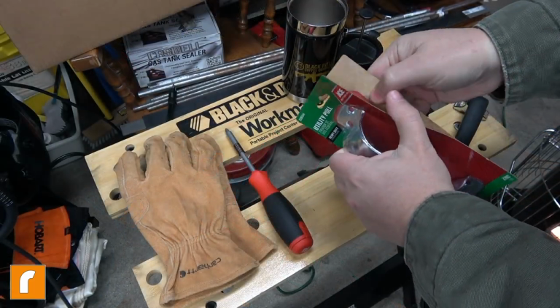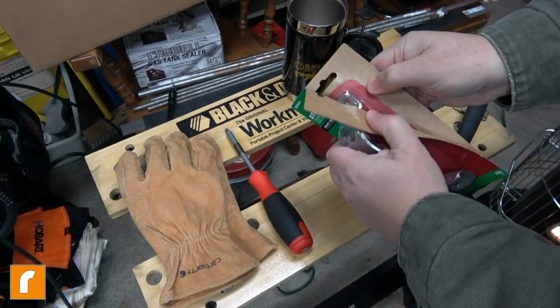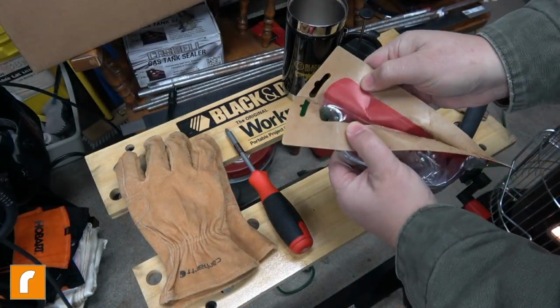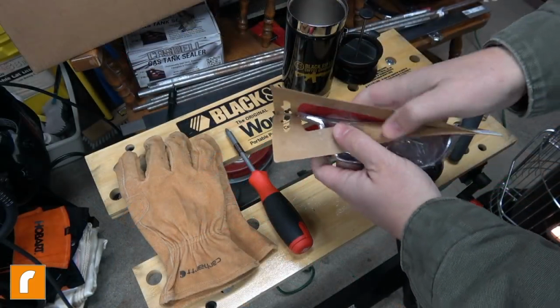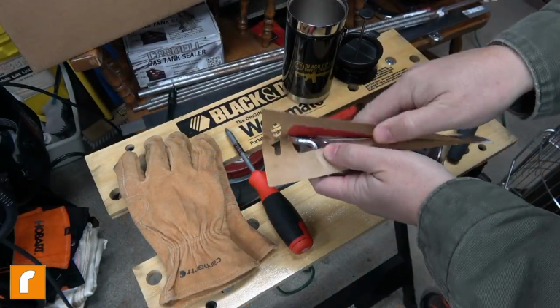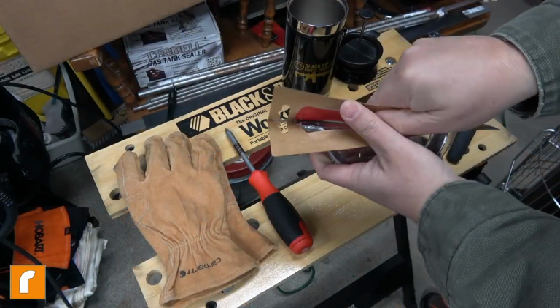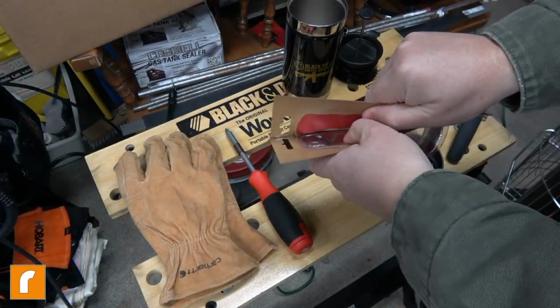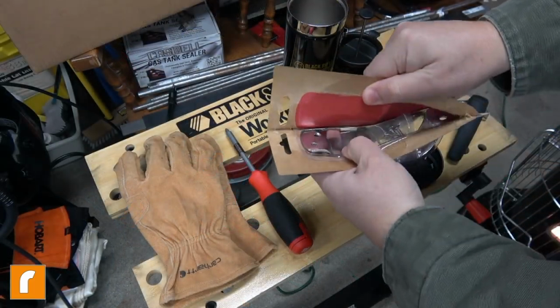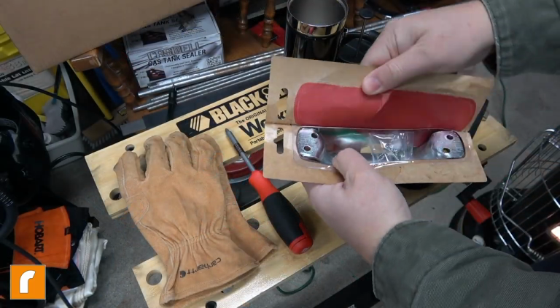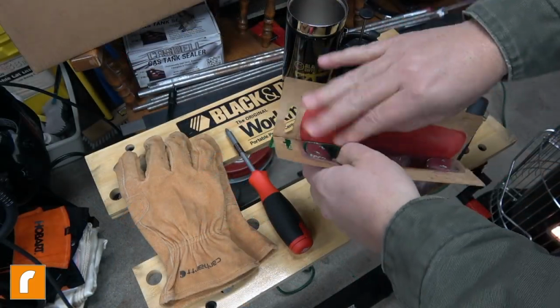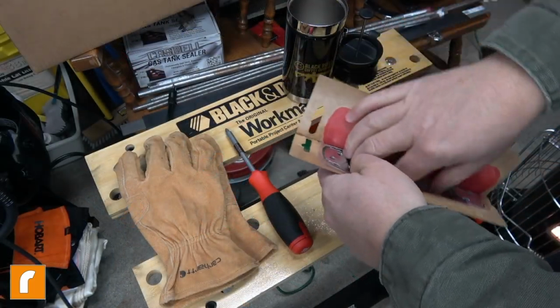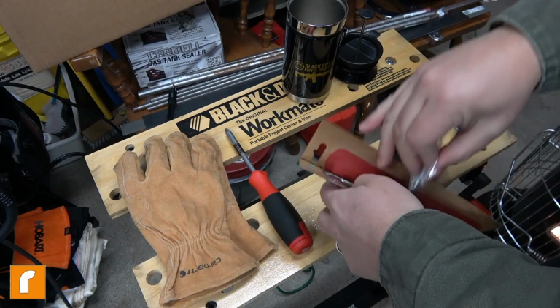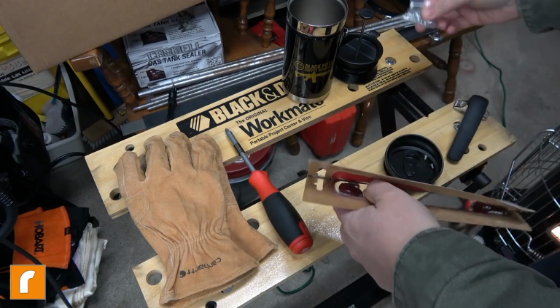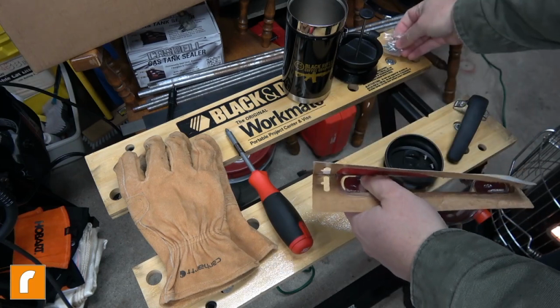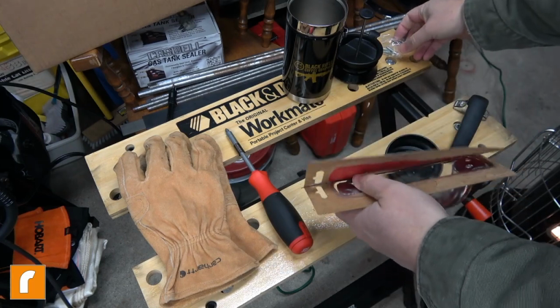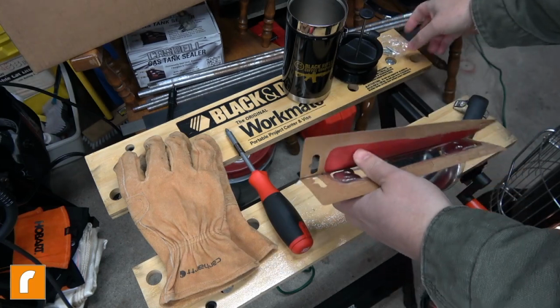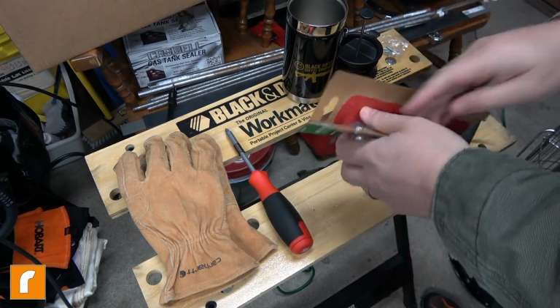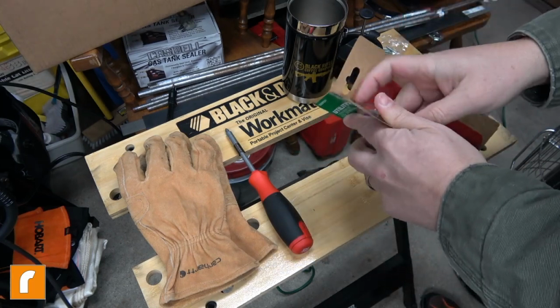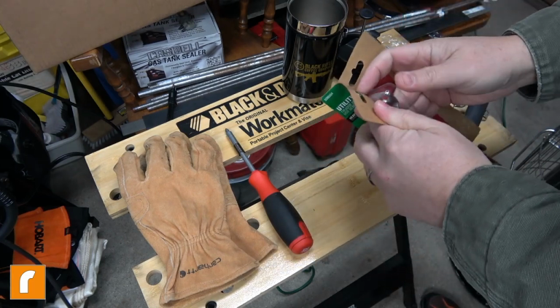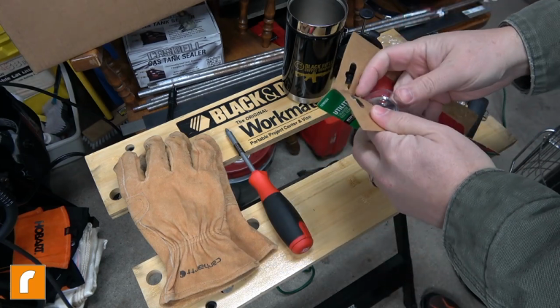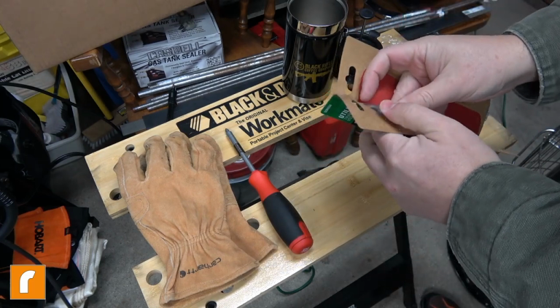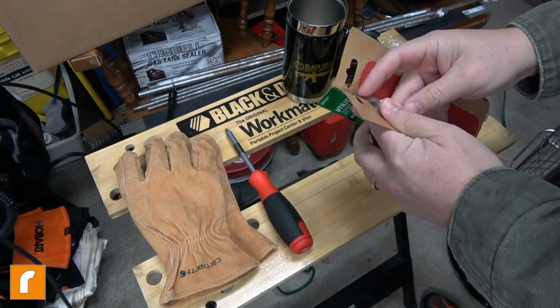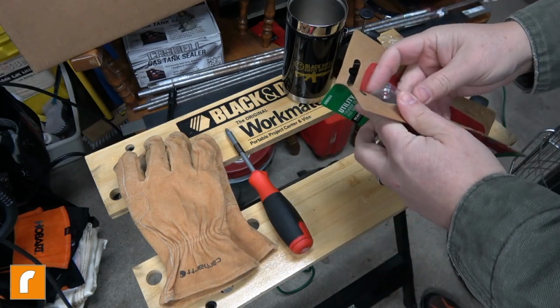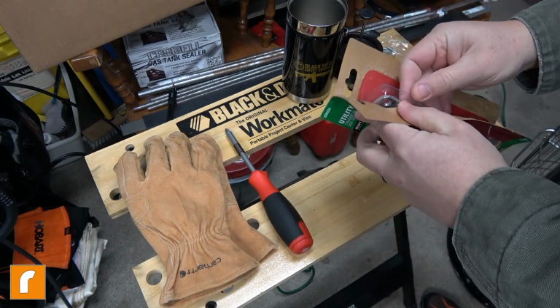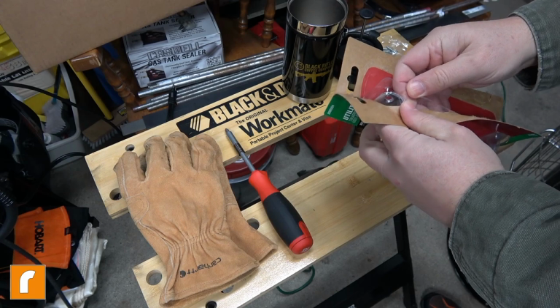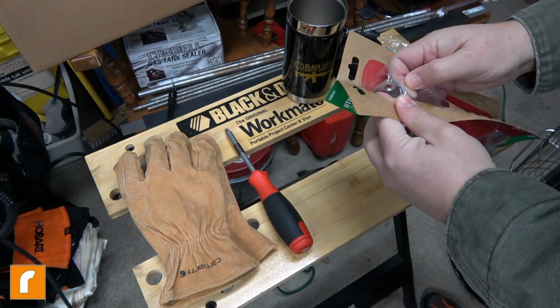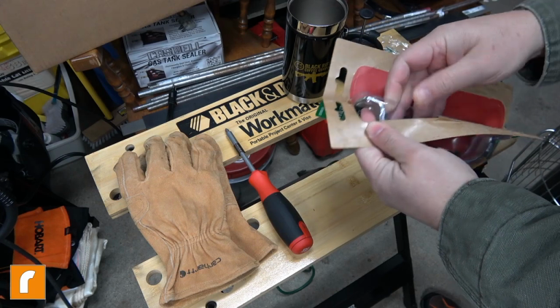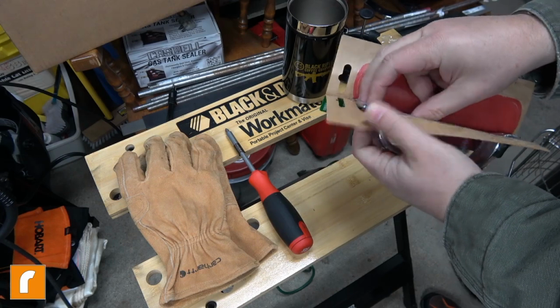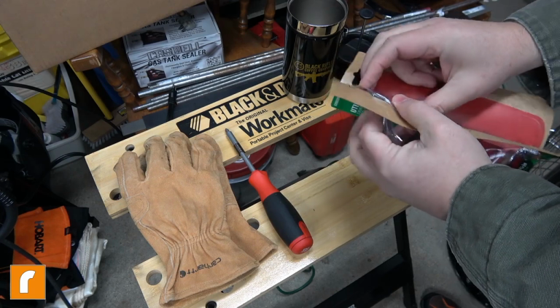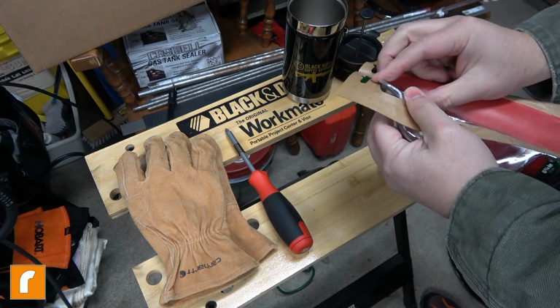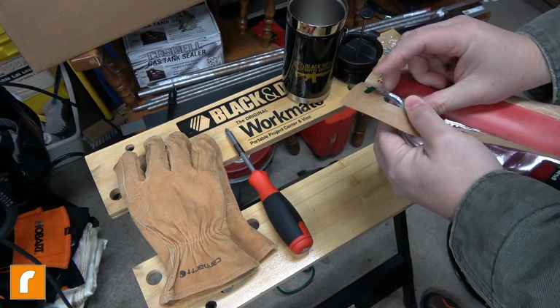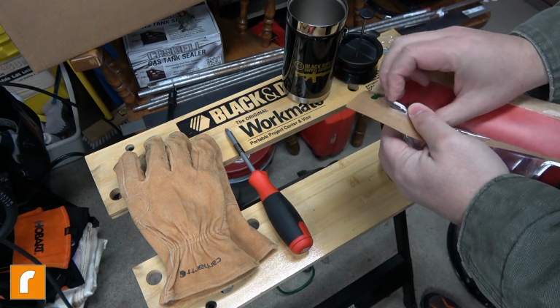Did I mention it was cold? I can't hardly feel my fingers, man. The kerosene heater is not hacking it at the old wrench ranch. Need more heat.